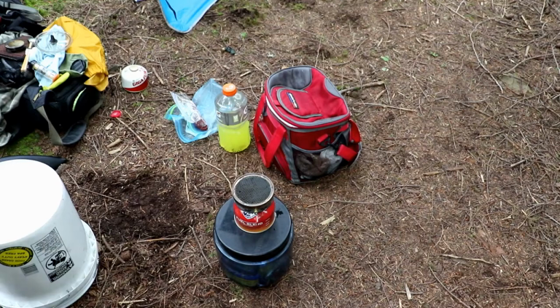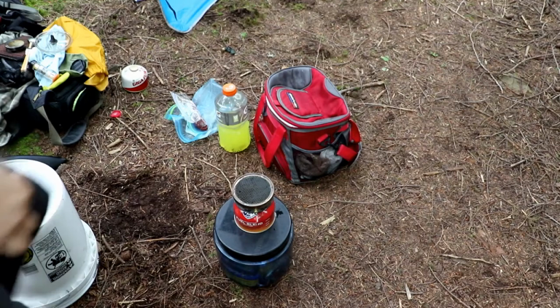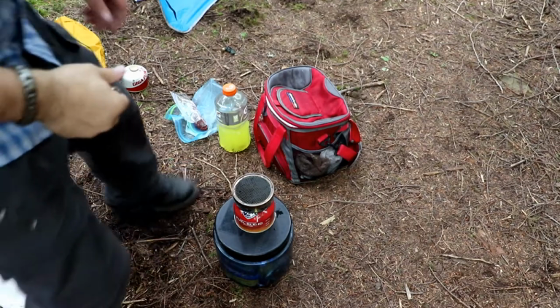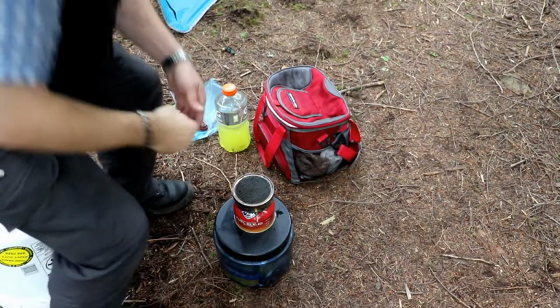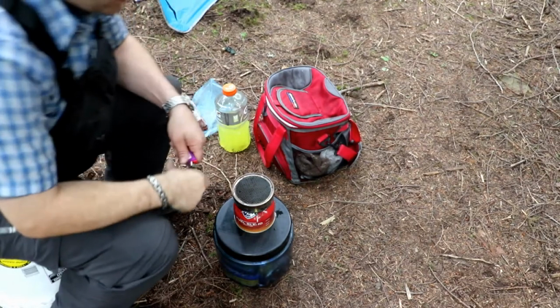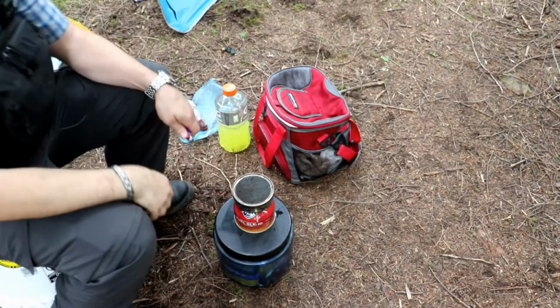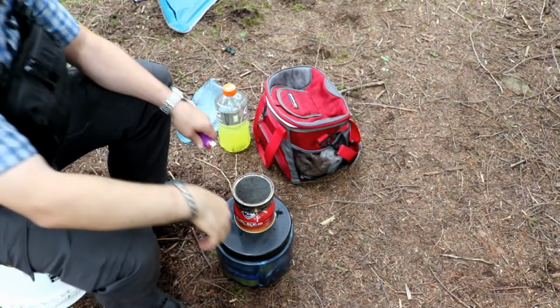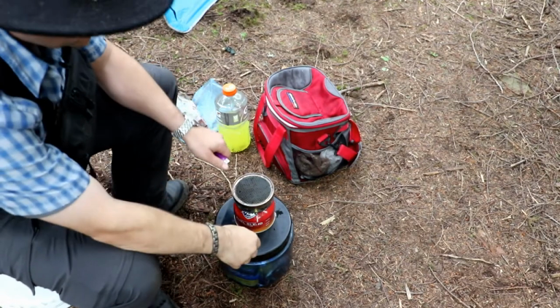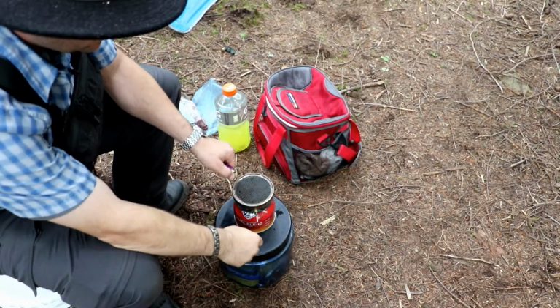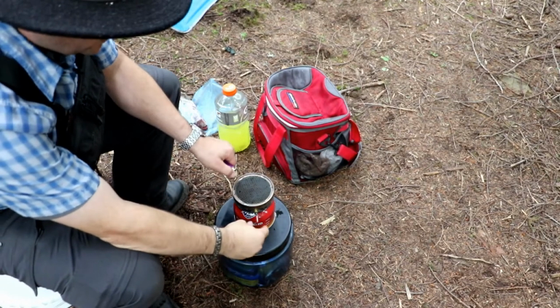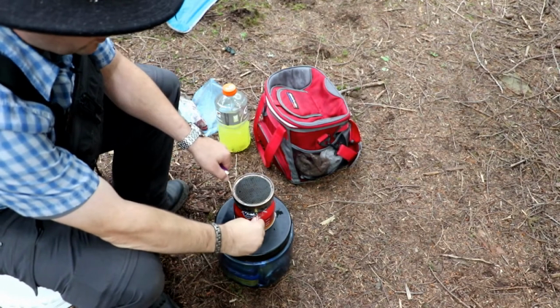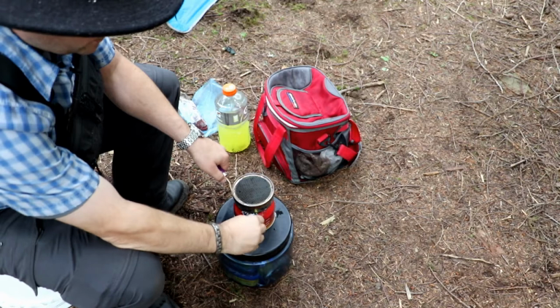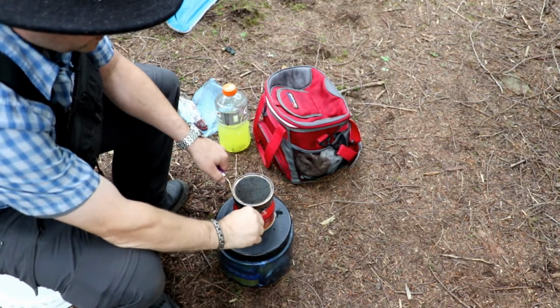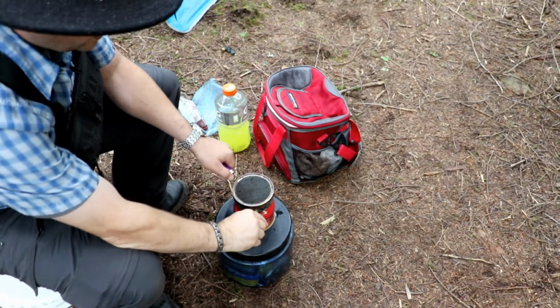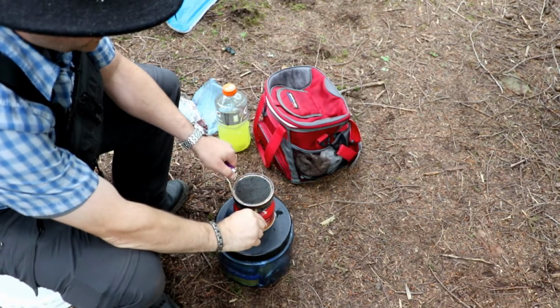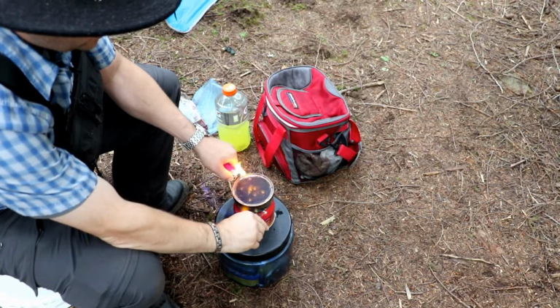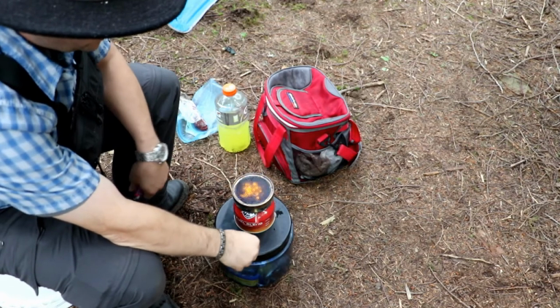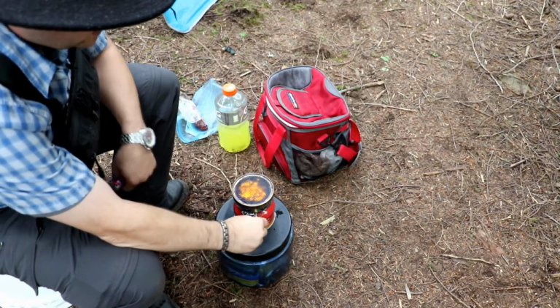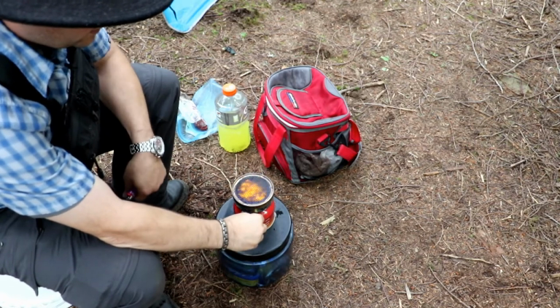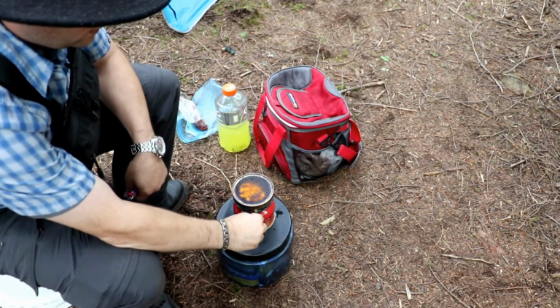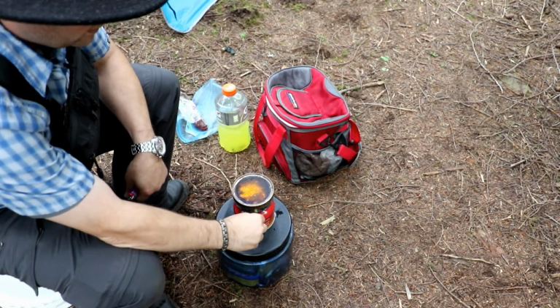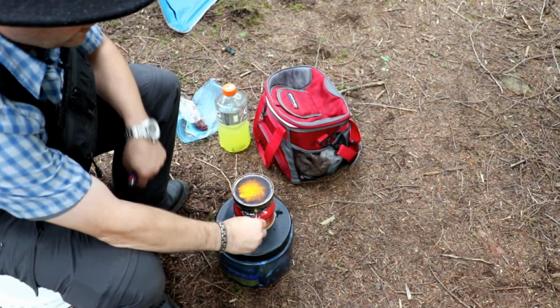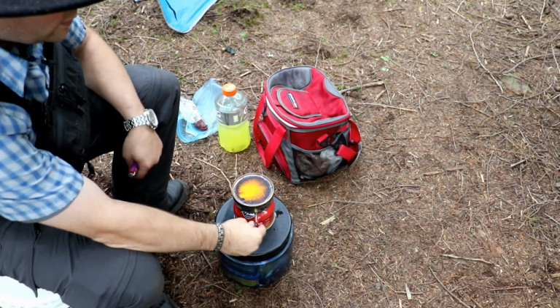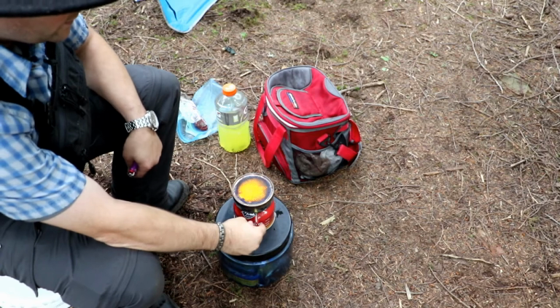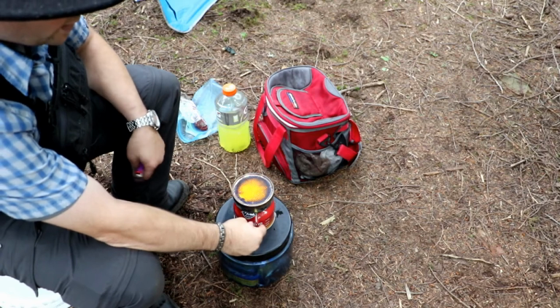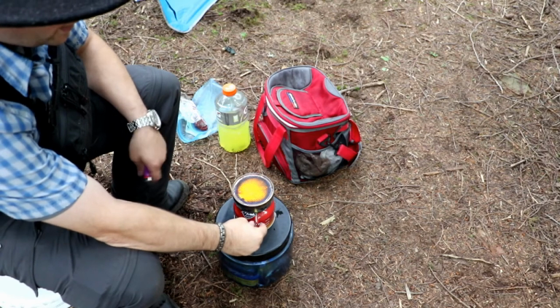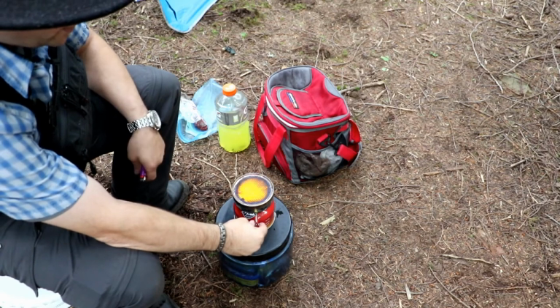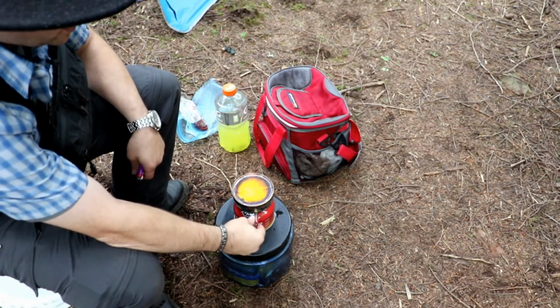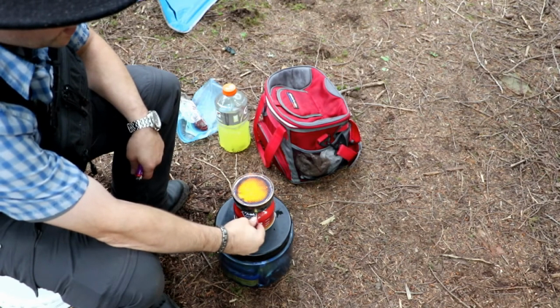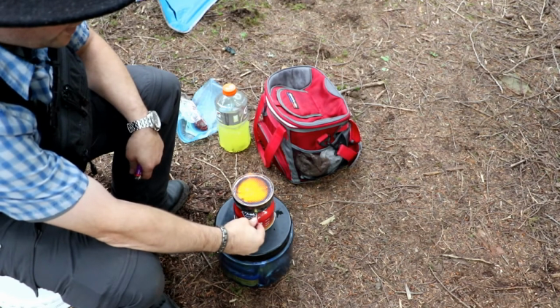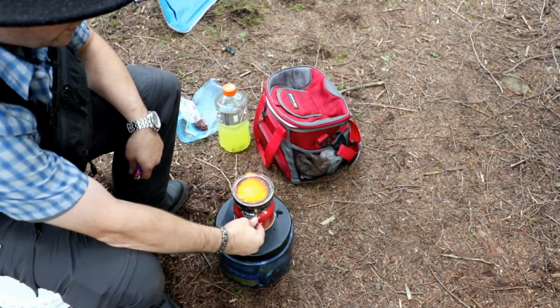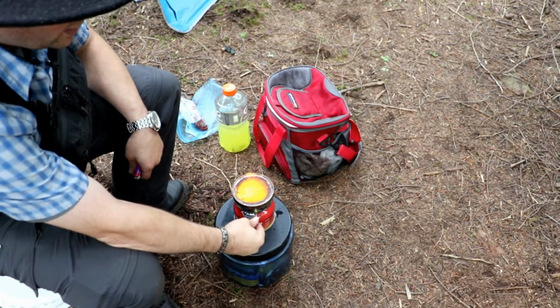Getting ready to light the stove — I'm using the MSR reactor. Pretty much turn the gas on a tiny bit, give it a light, and off it goes. Basically the base will turn nice and red when it's ready to go.